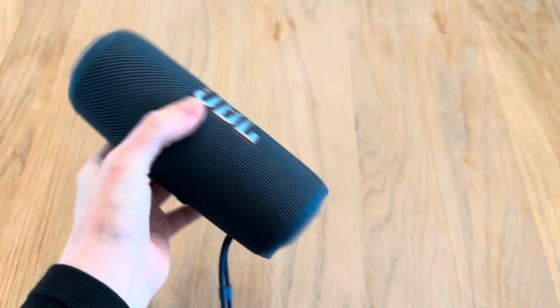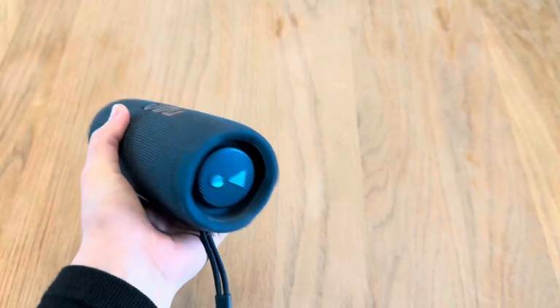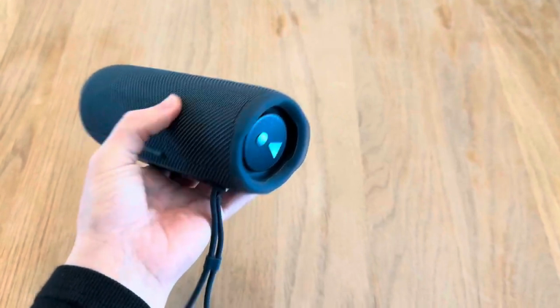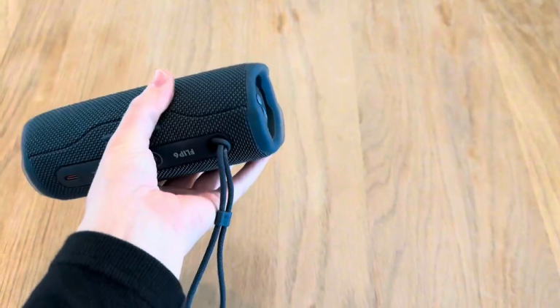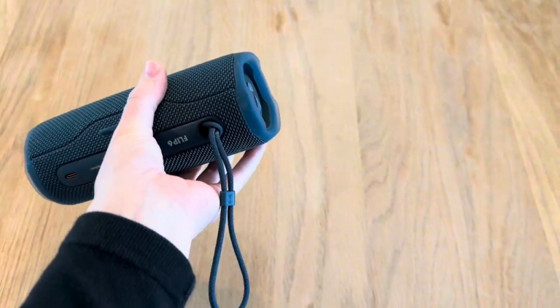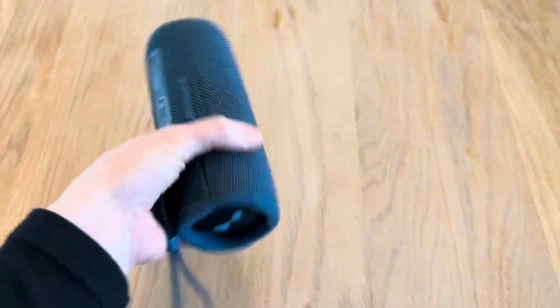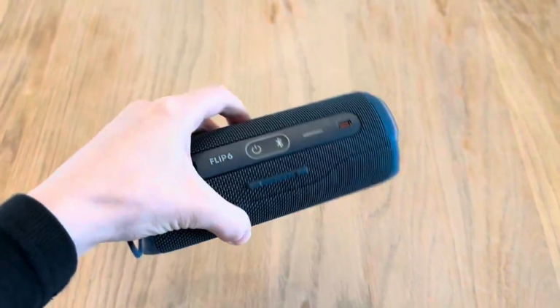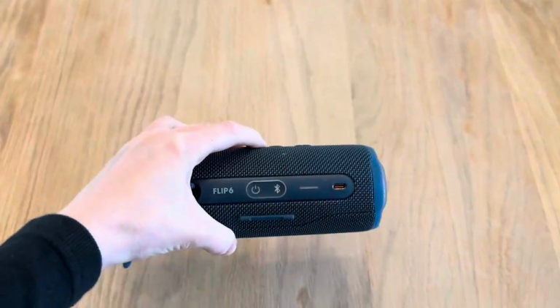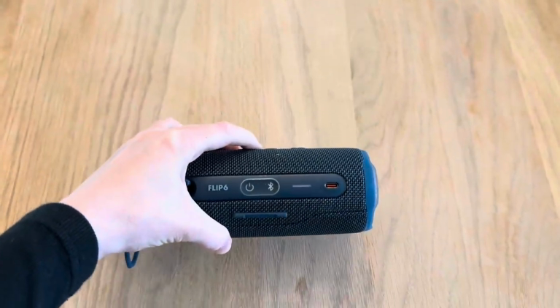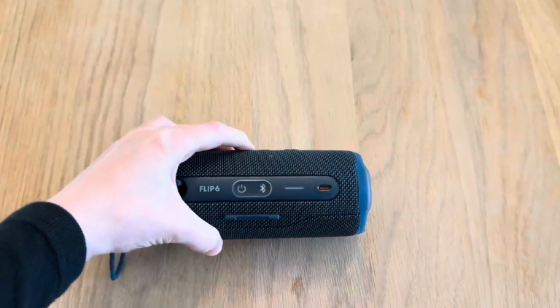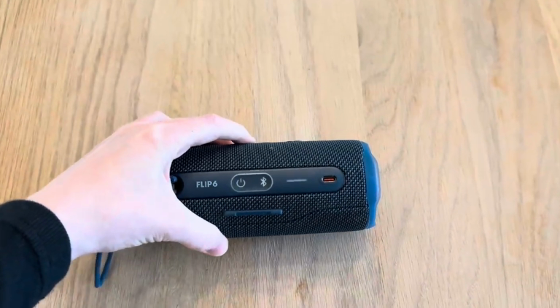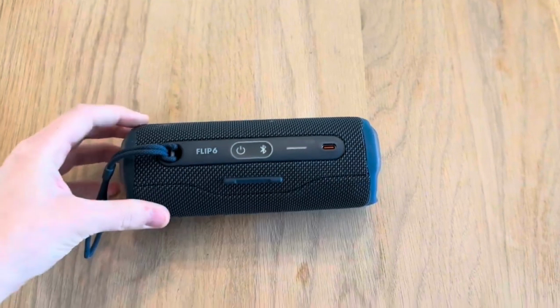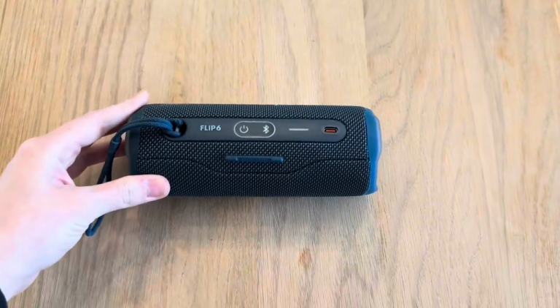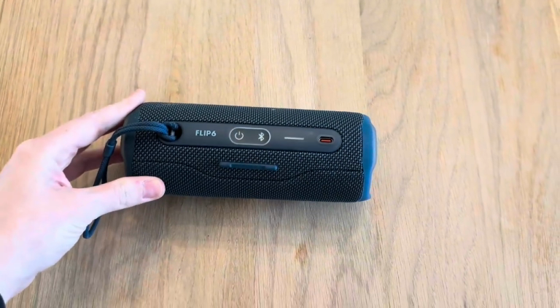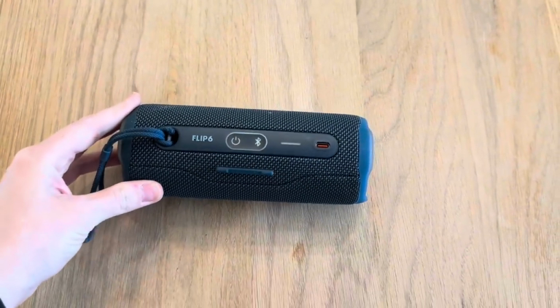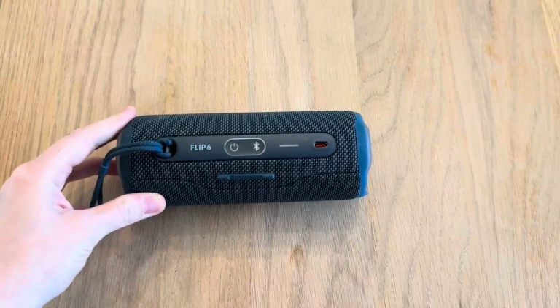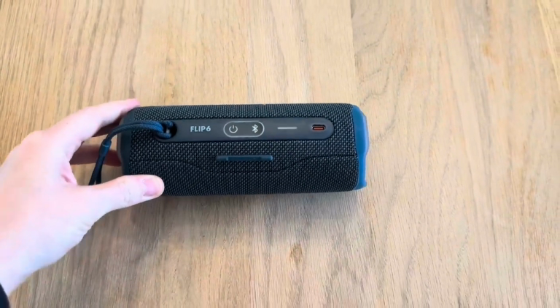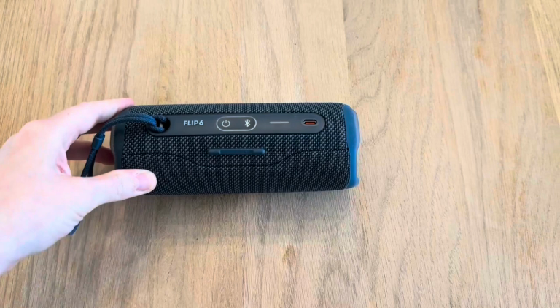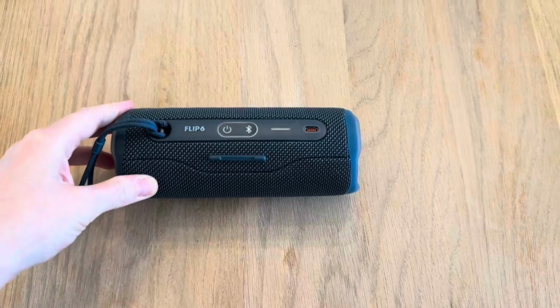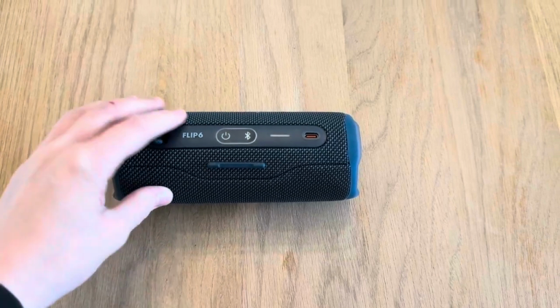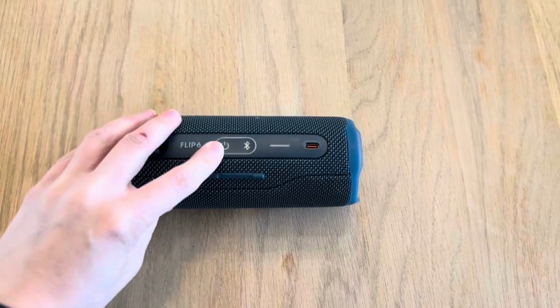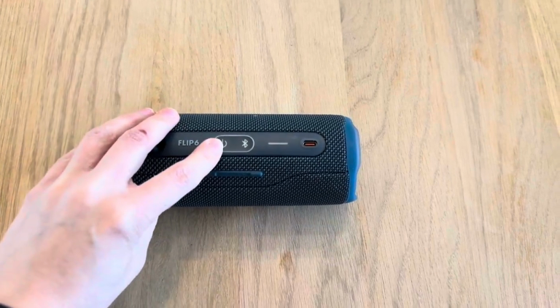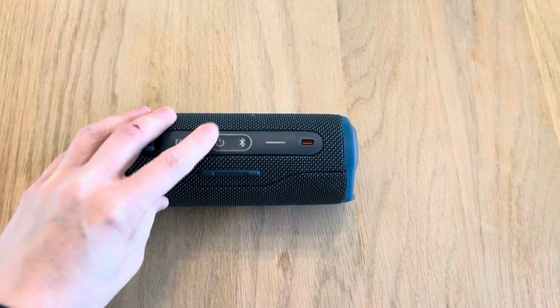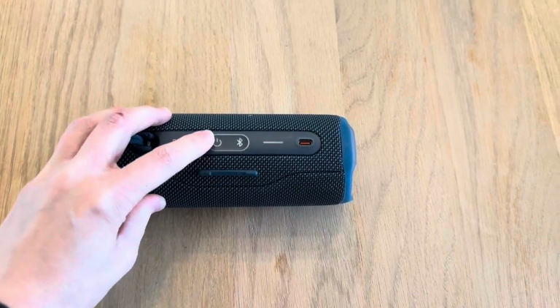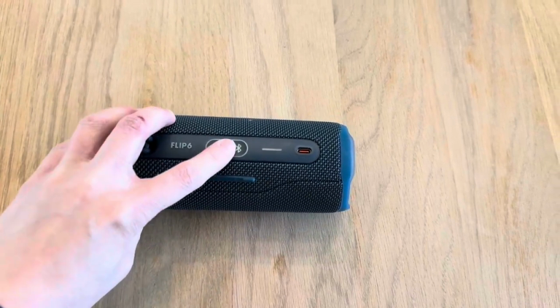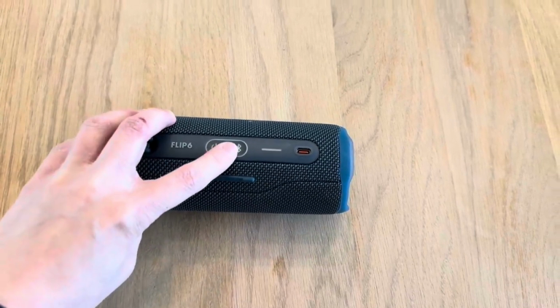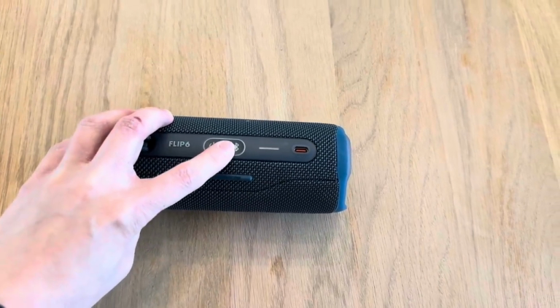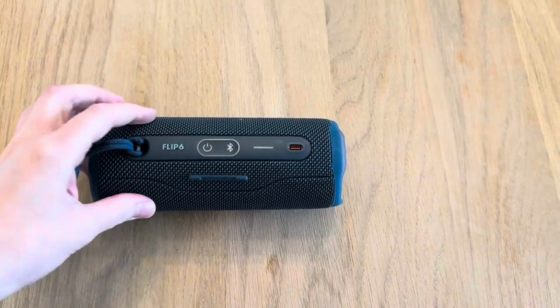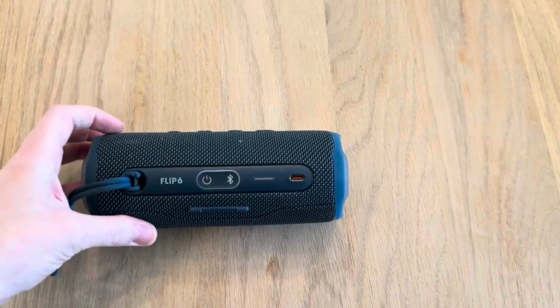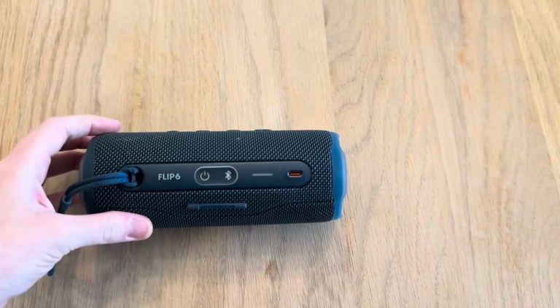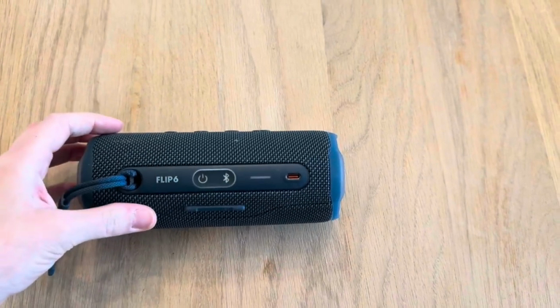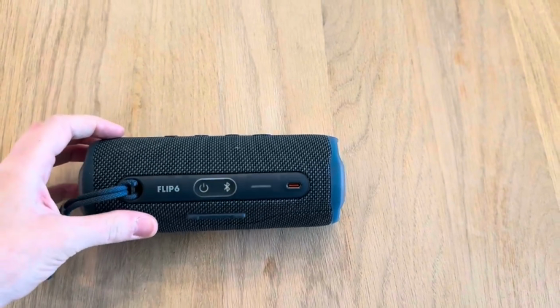Just going to quickly point out some of the features. As you can see, there are speakers on both sides, which is great for sound quality. Everything is super accessible — there's the power button, the Bluetooth, and the USB port, so it's super convenient to charge, and the battery life lasts a good amount of time.